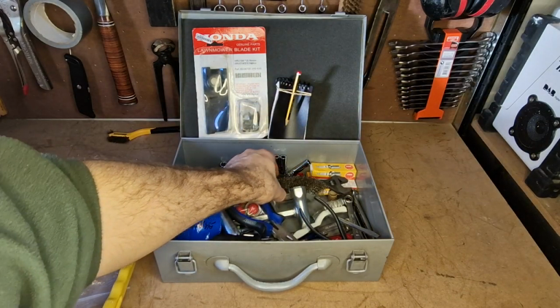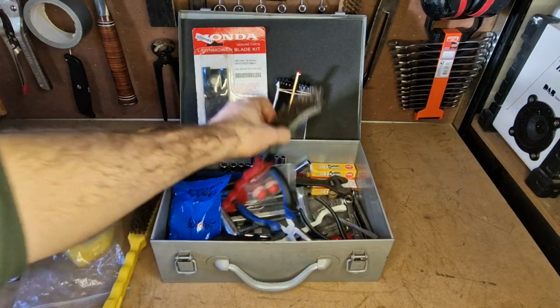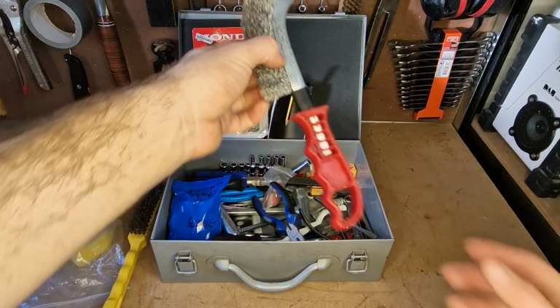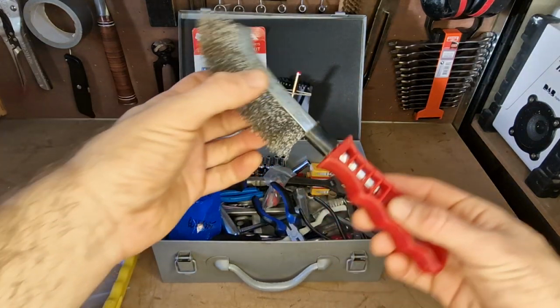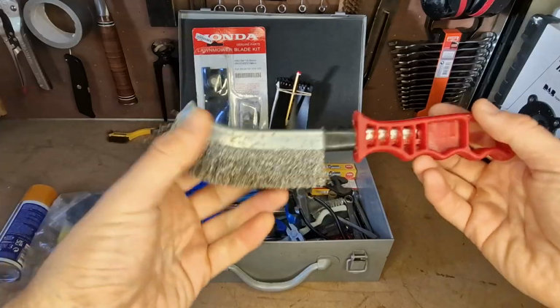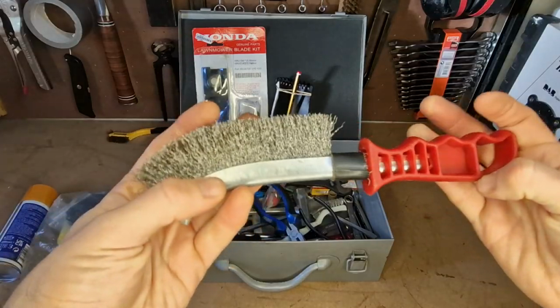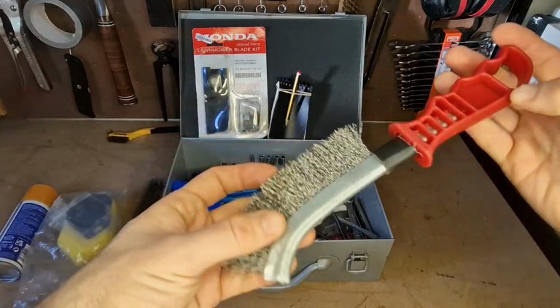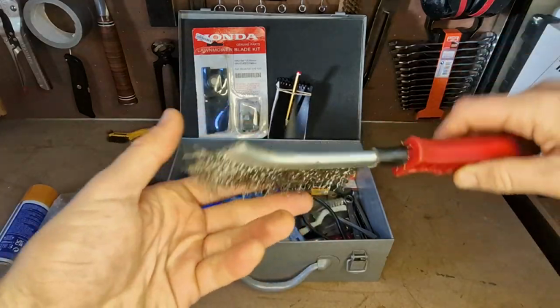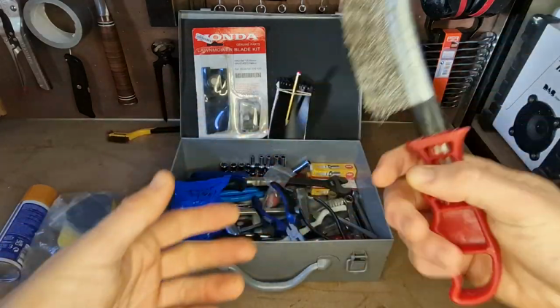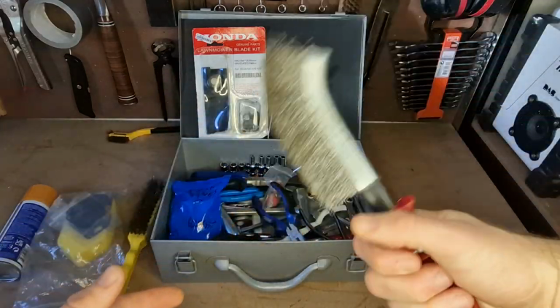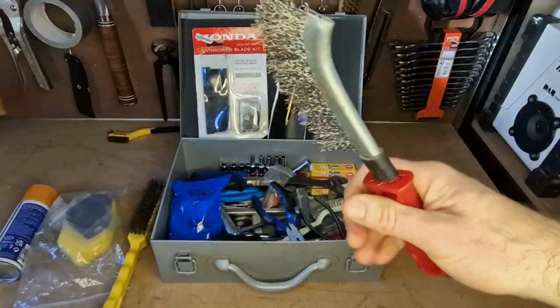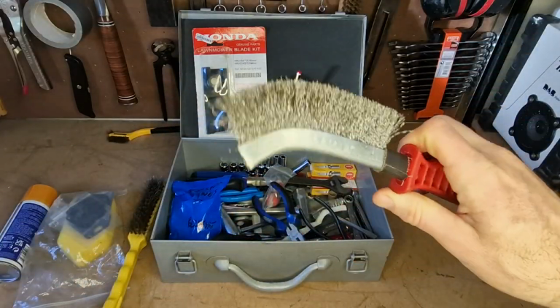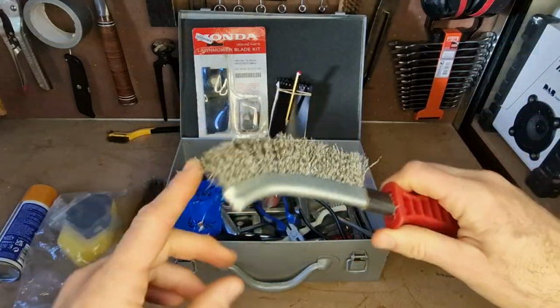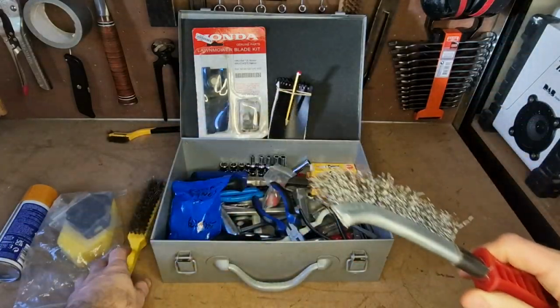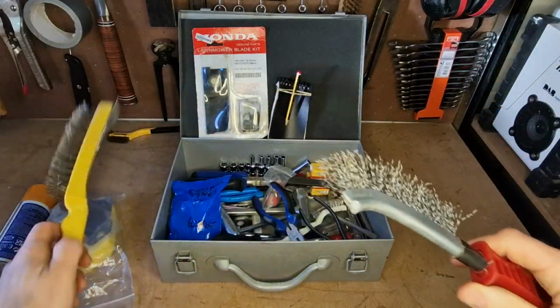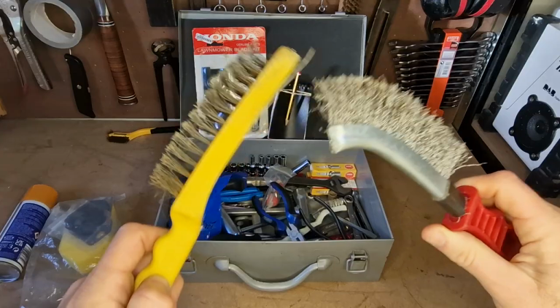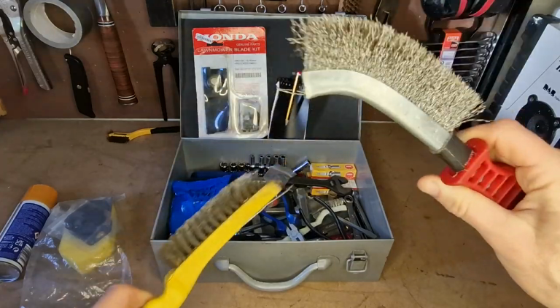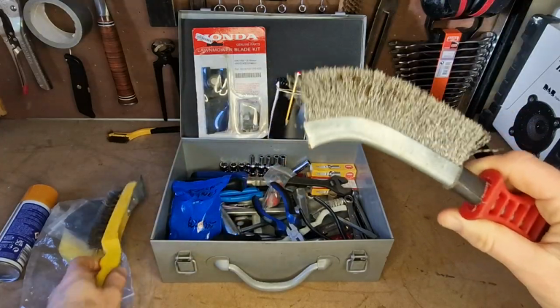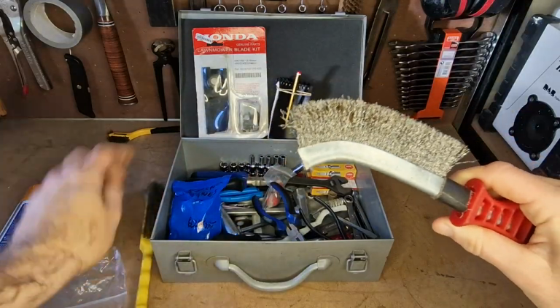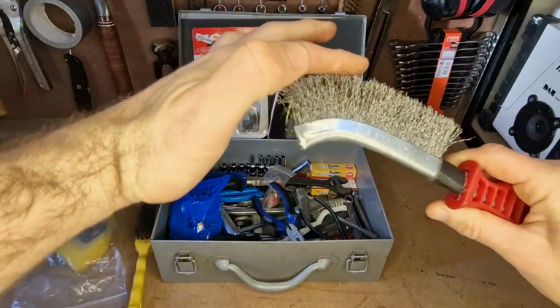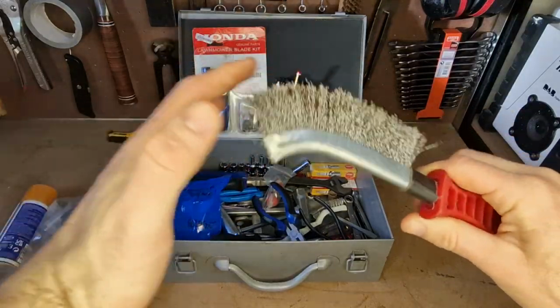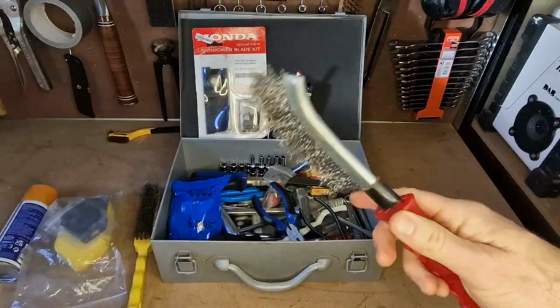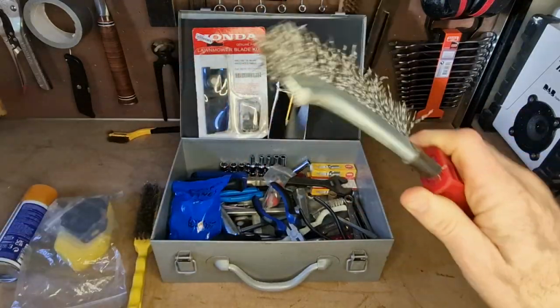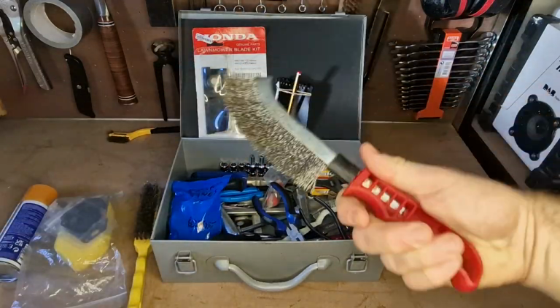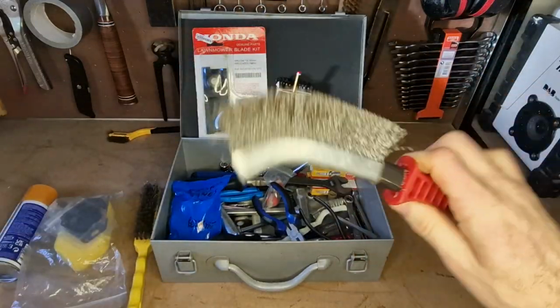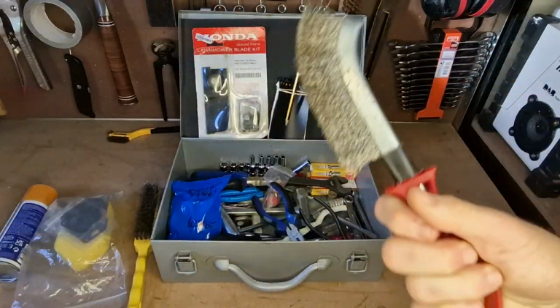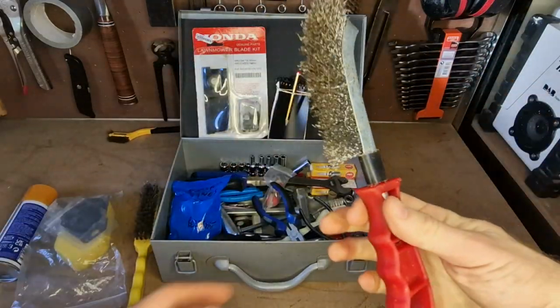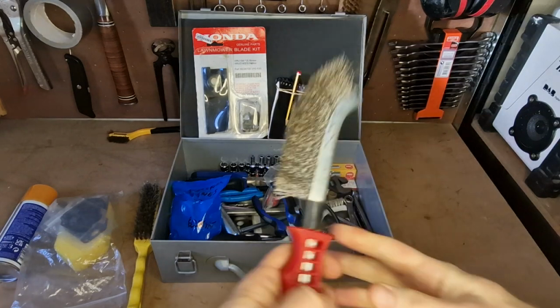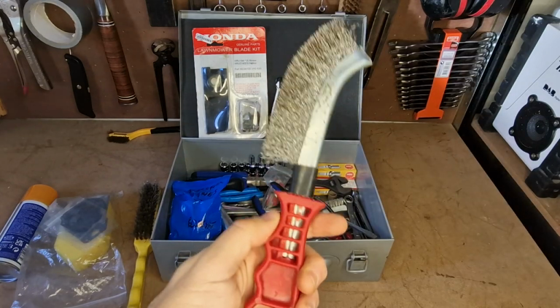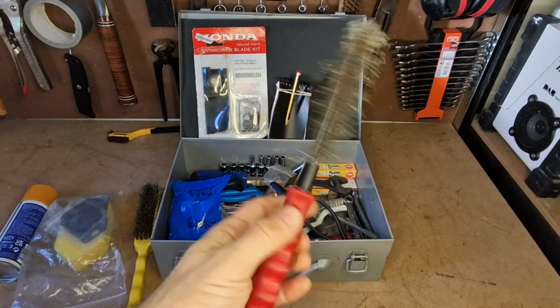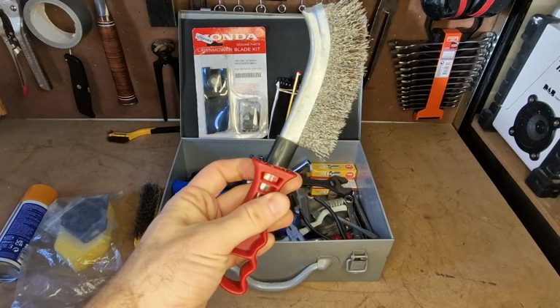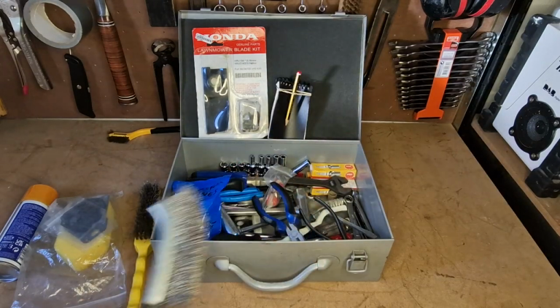This is called a spid brush — not the branded one, but it works really well. Anything that the first brush doesn't fit into, this one's got a nice little curve to really get in there and clean things out. I wouldn't be without this.